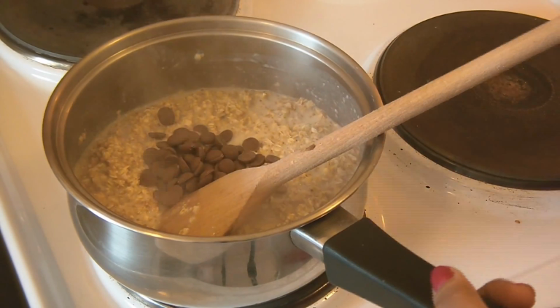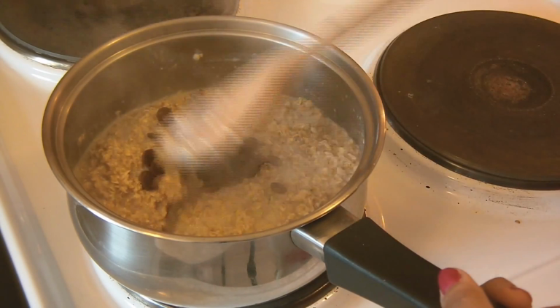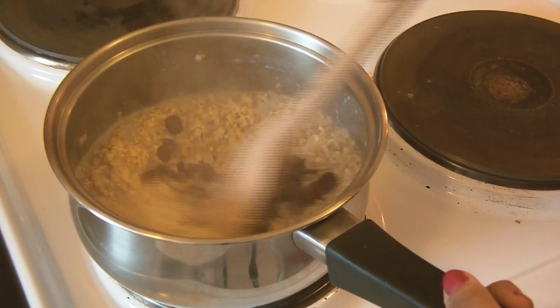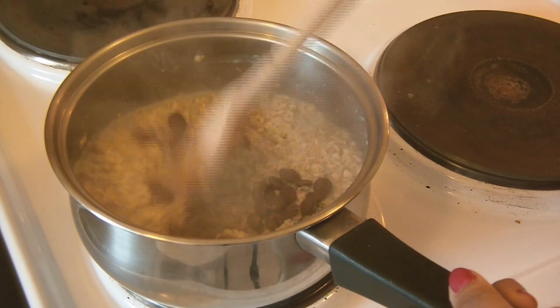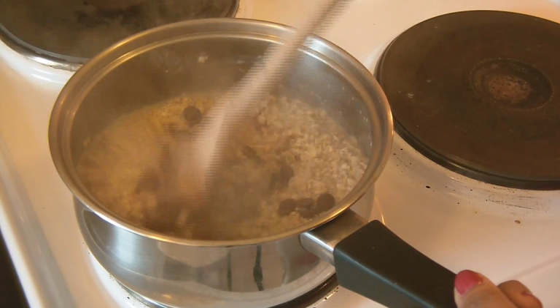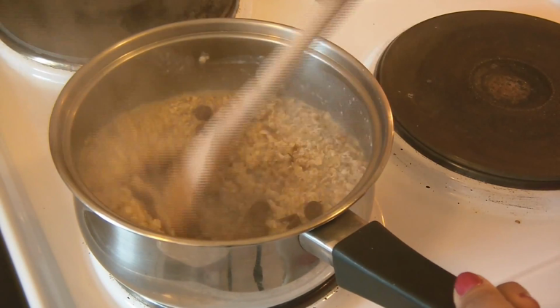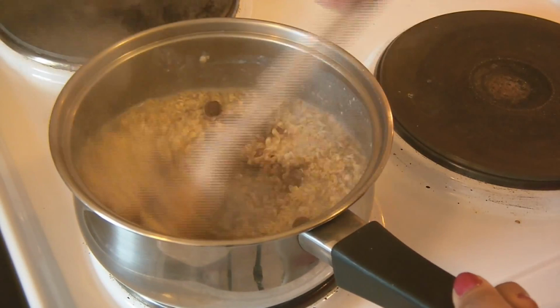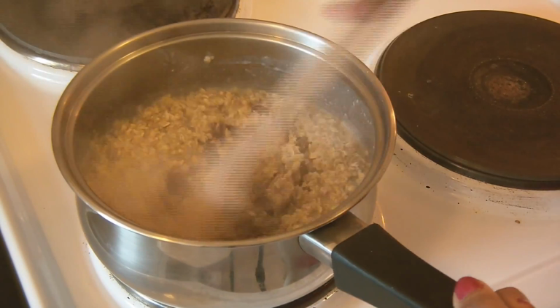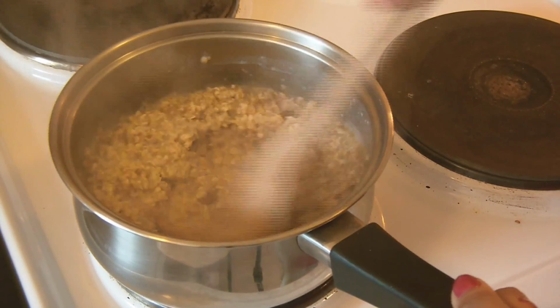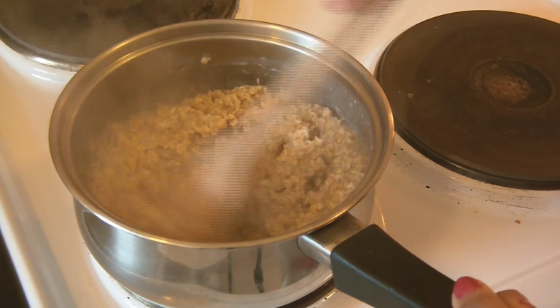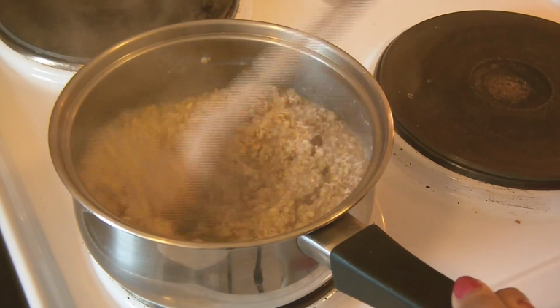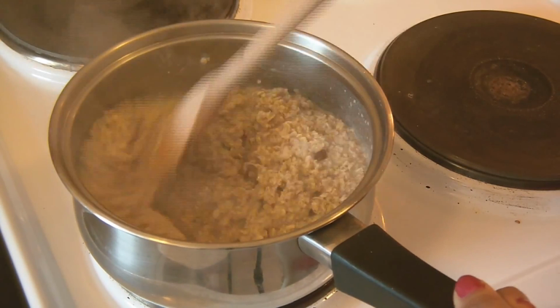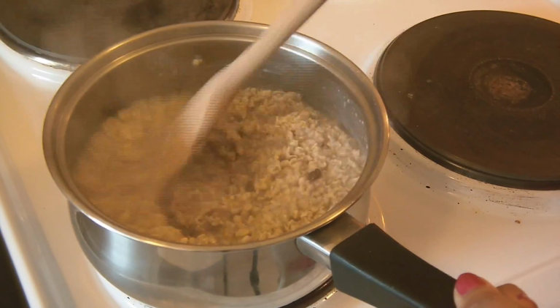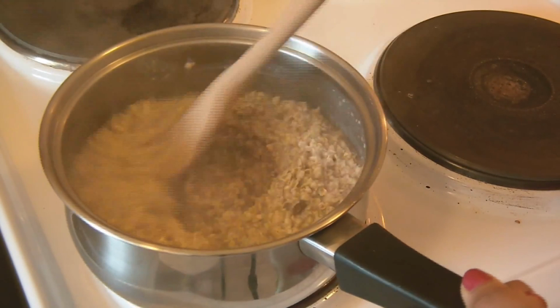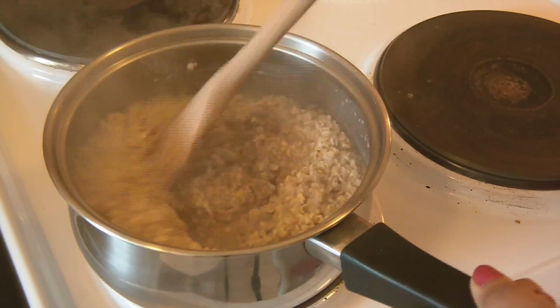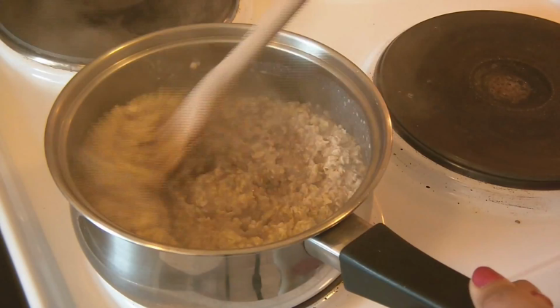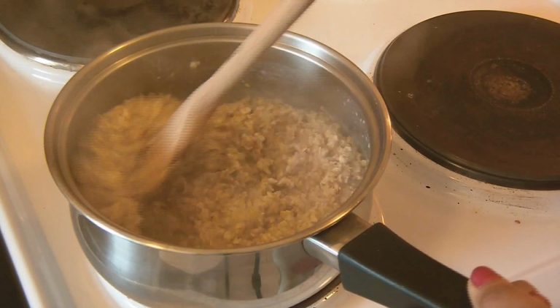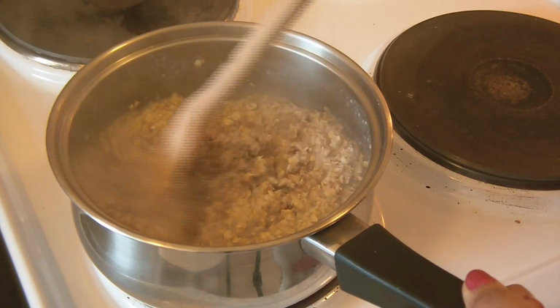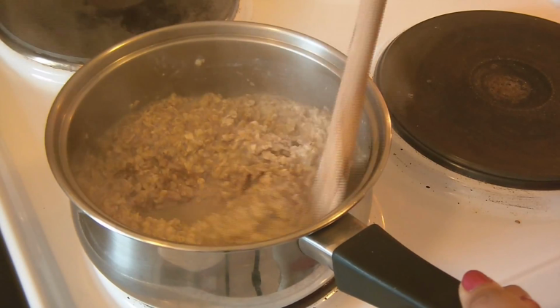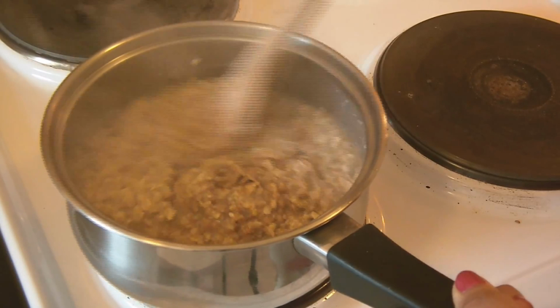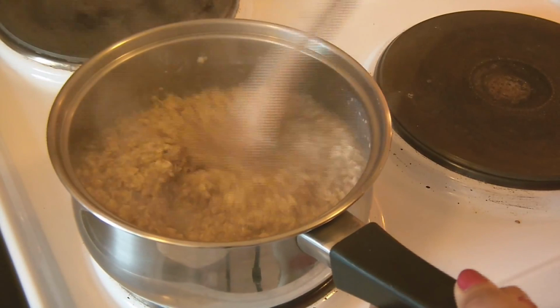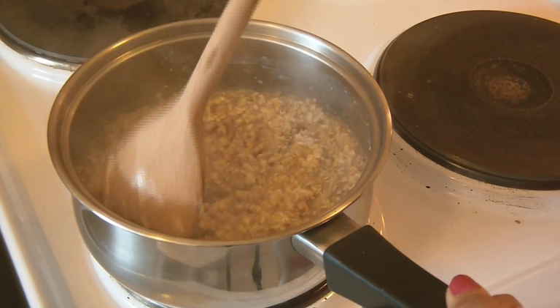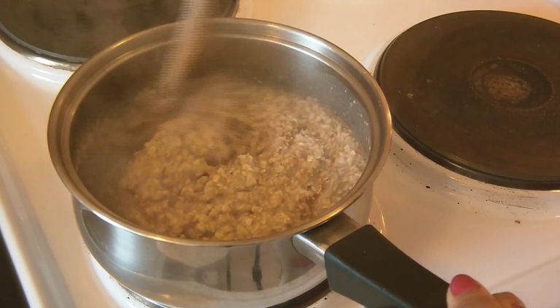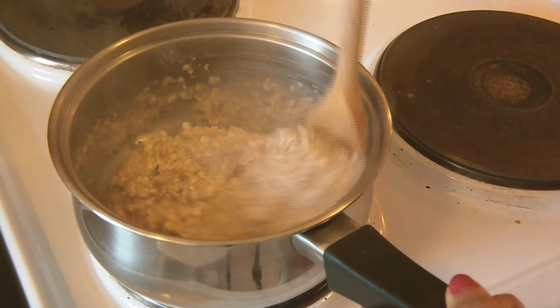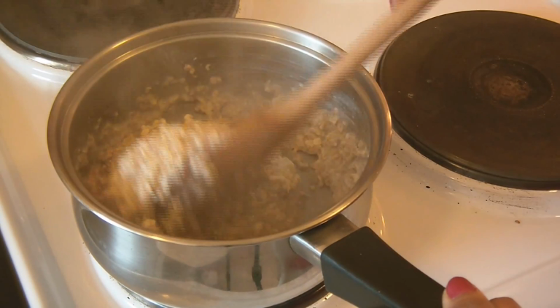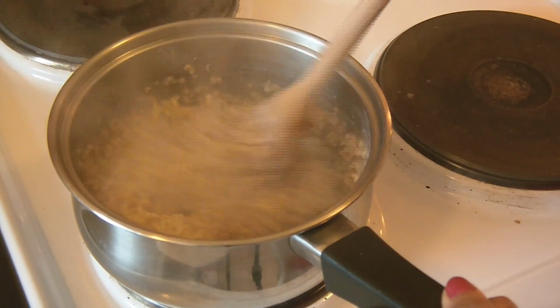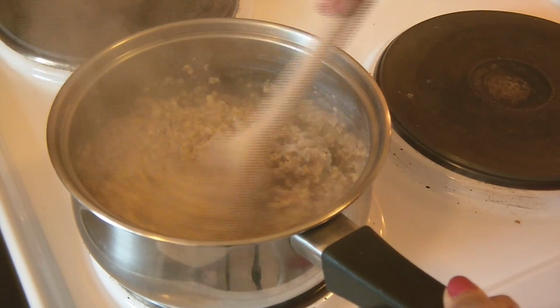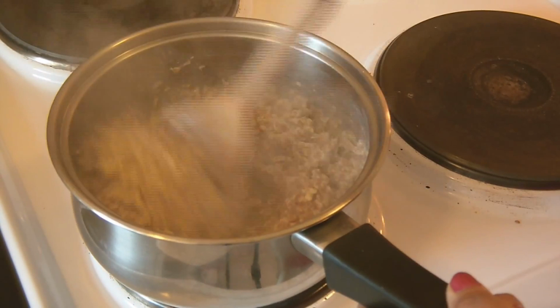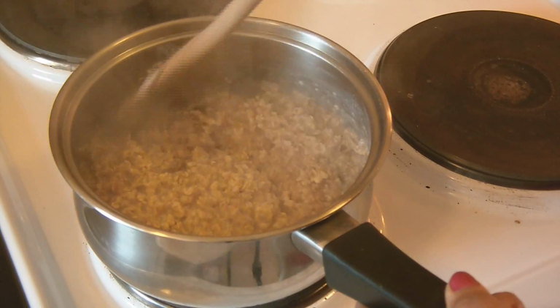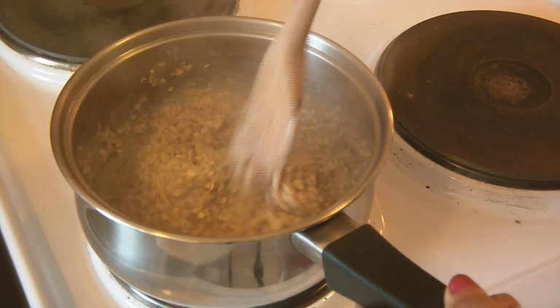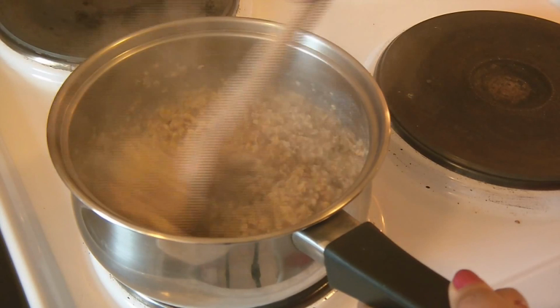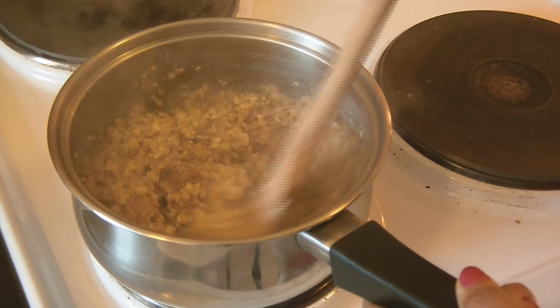If you wish, you can add a tablespoon of honey or a tablespoon of sugar at this point. Cook it for 2 minutes and then serve it into a bowl.